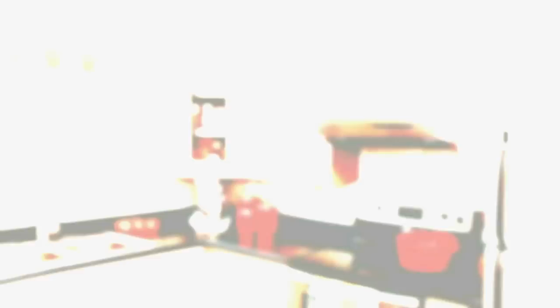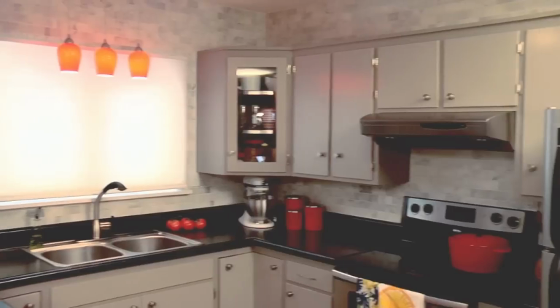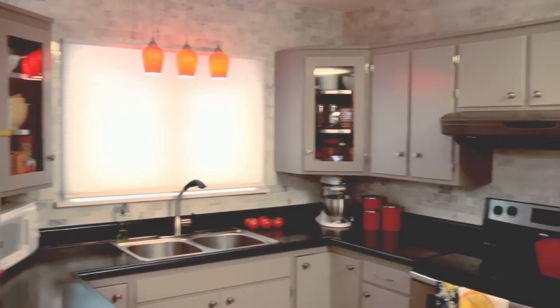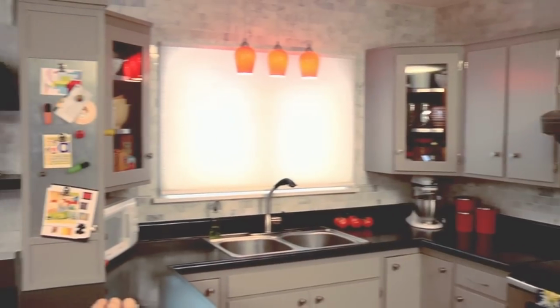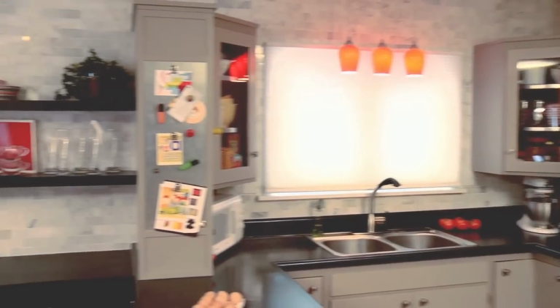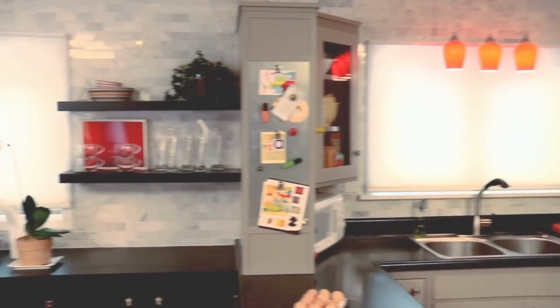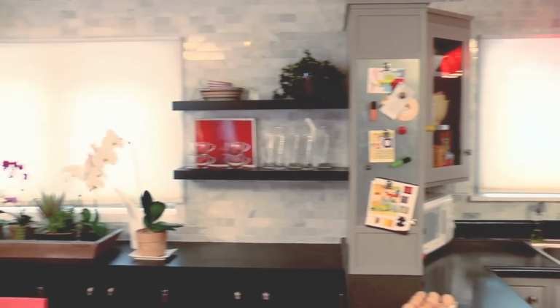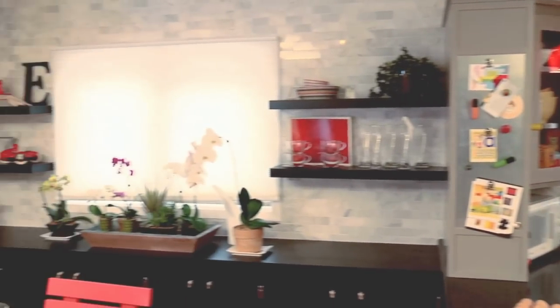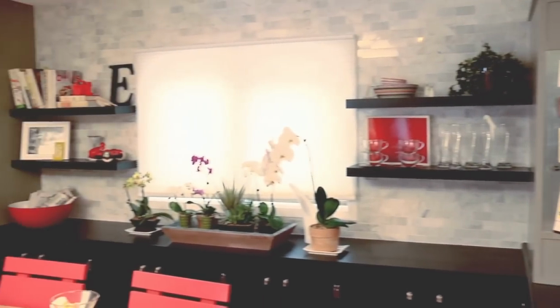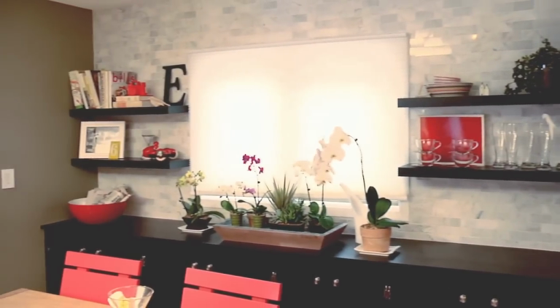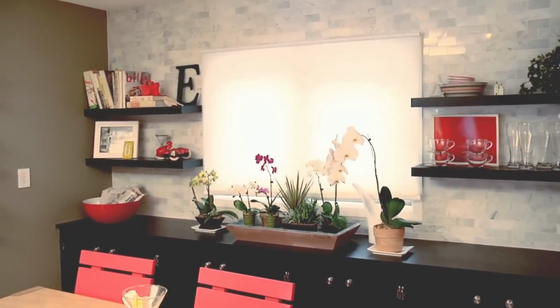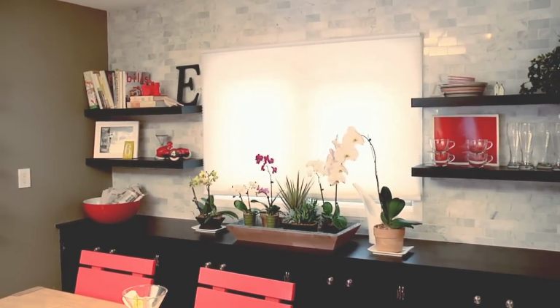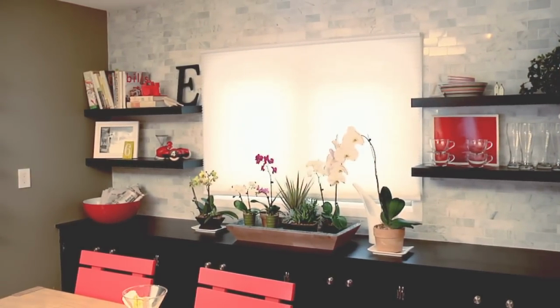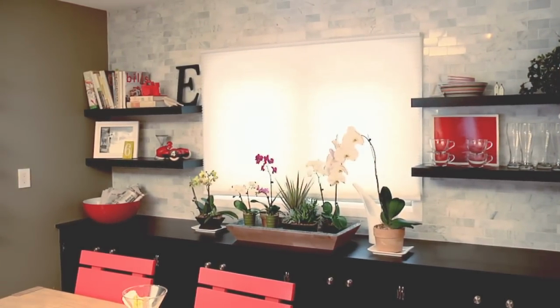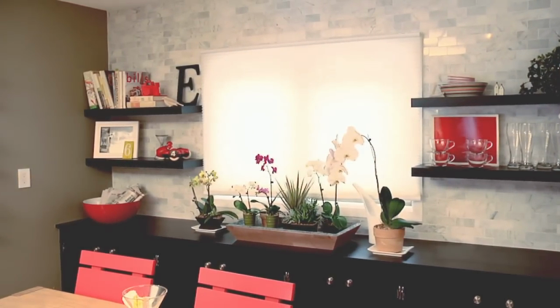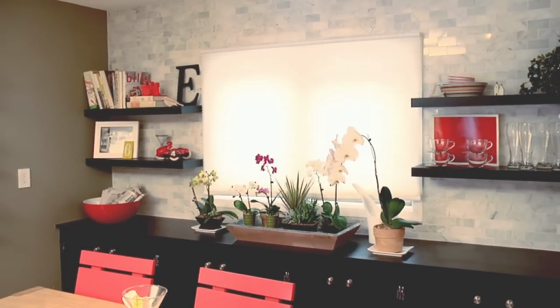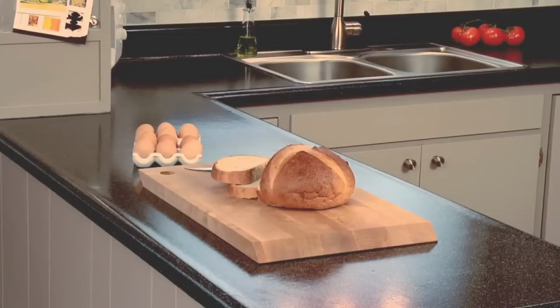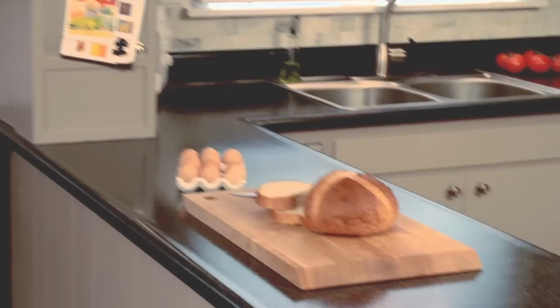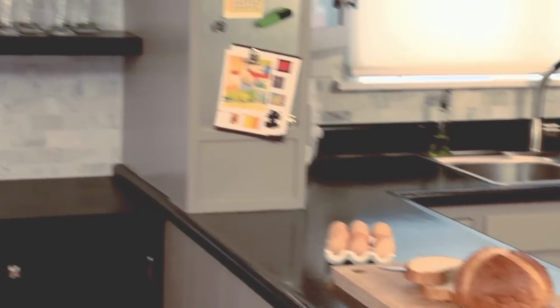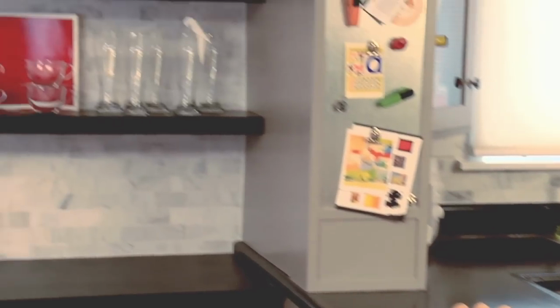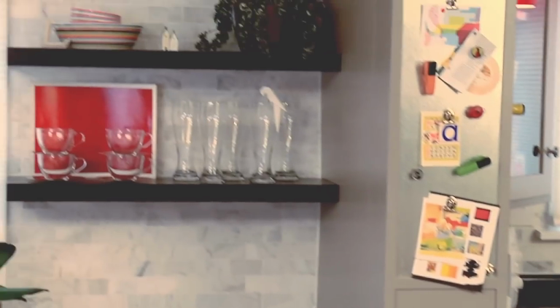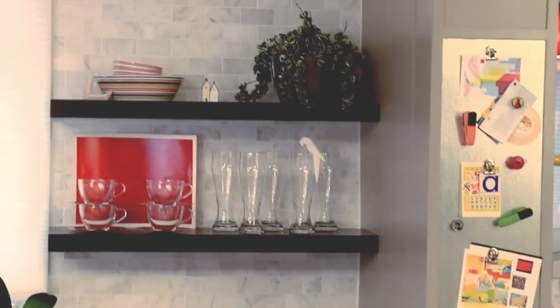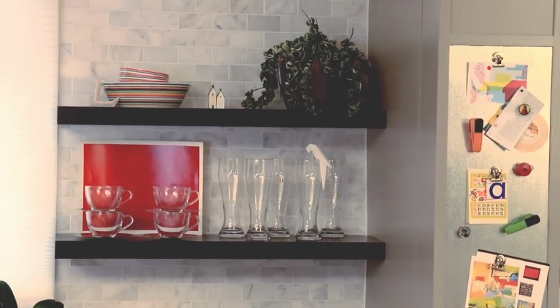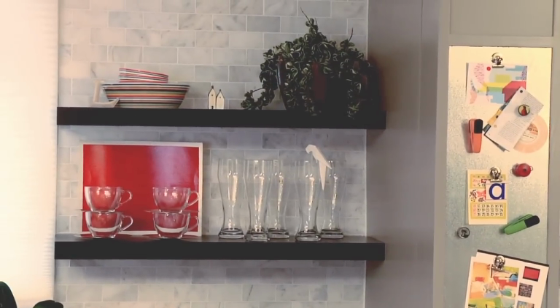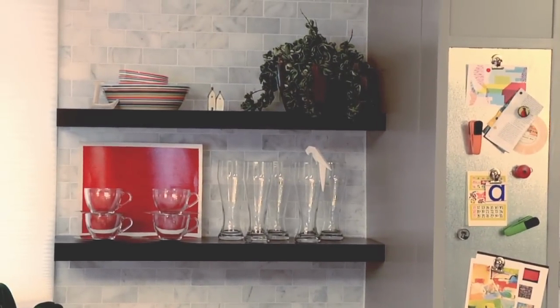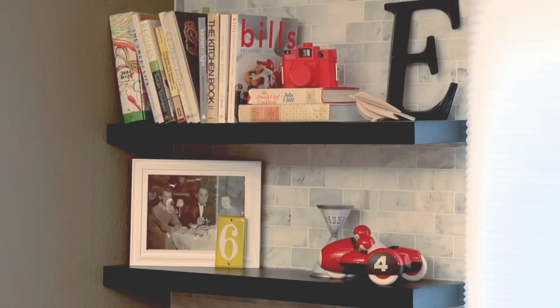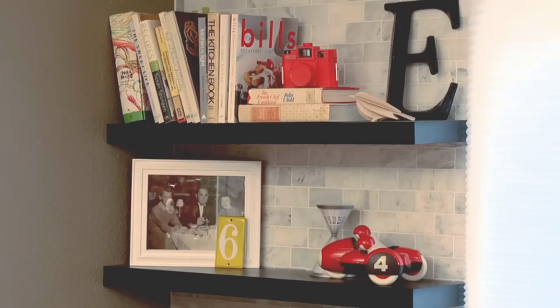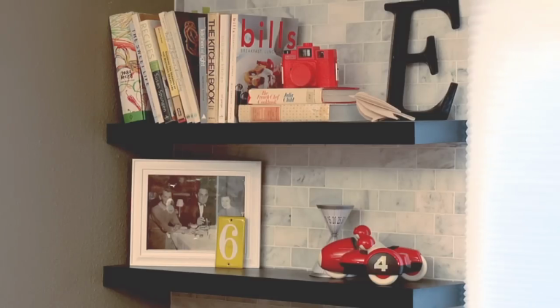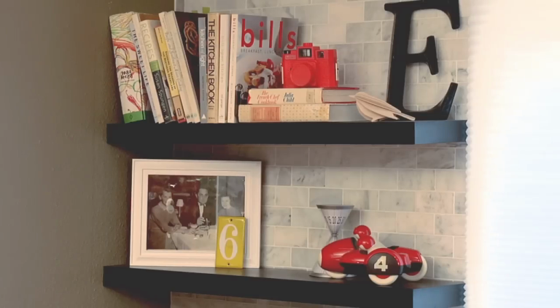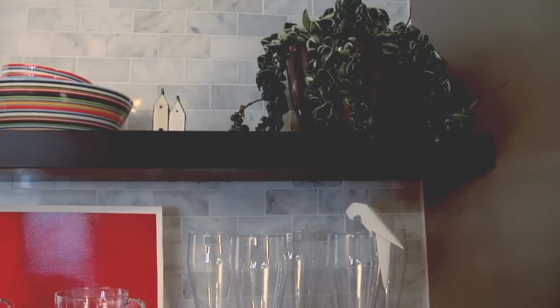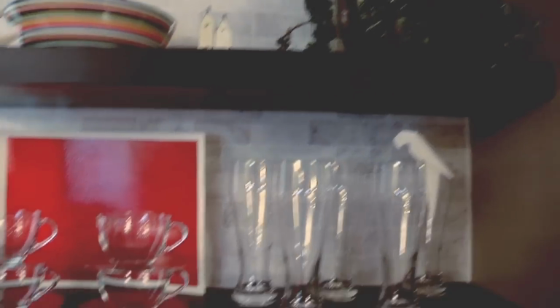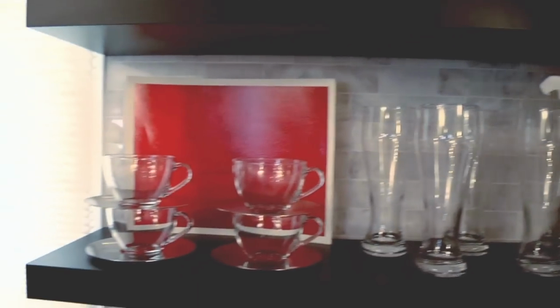To tie the two spaces together, we tiled the backsplash and the window wall in the dining room with high style stone subway tile. To reflect the glossy black countertops, we added black floating shelves in the dining room which can be used to display things and as extra storage space.